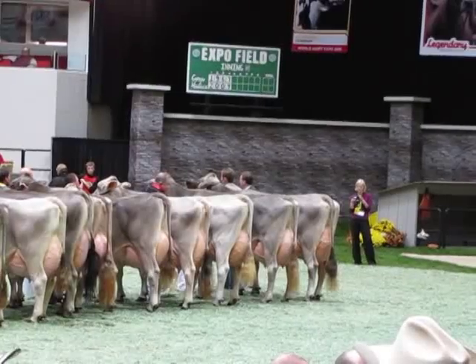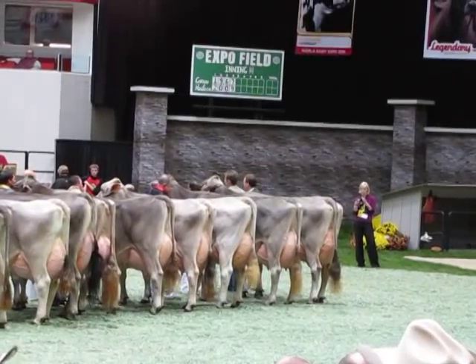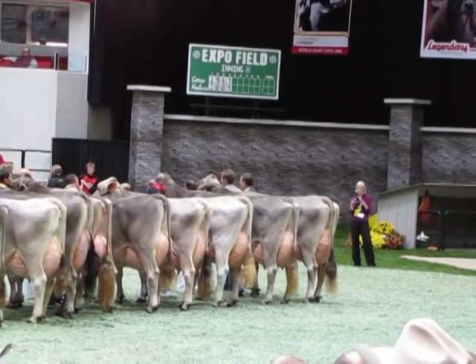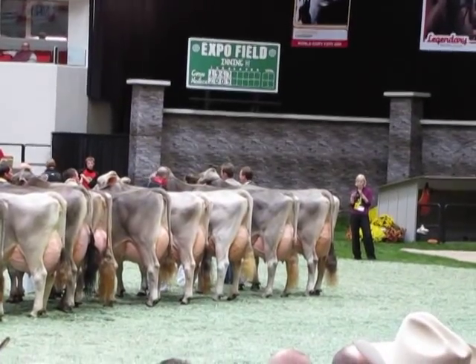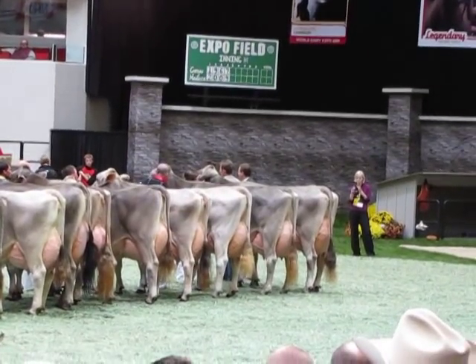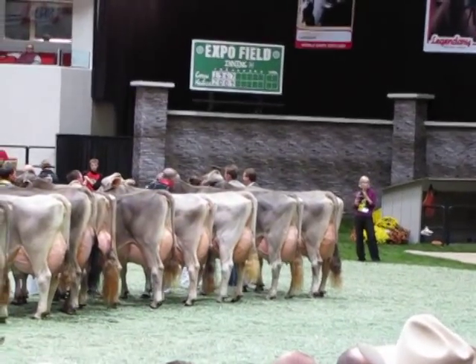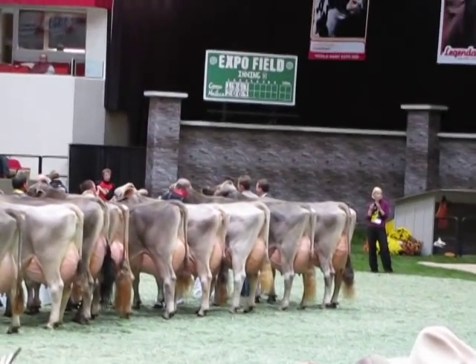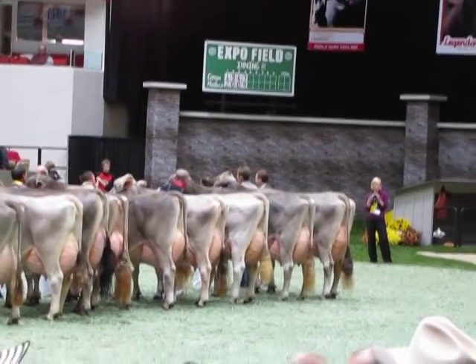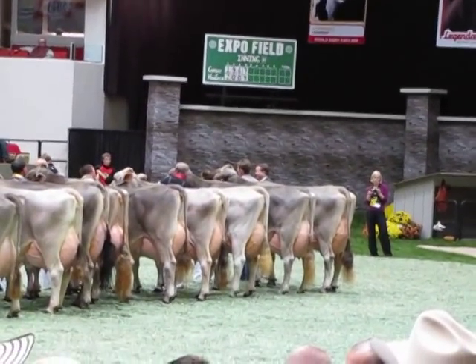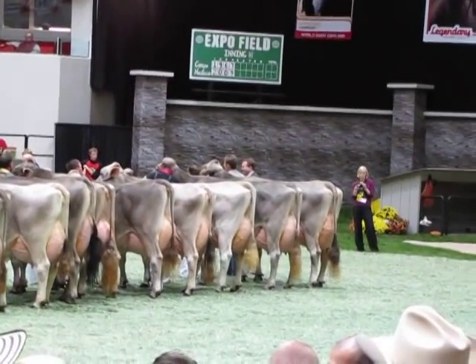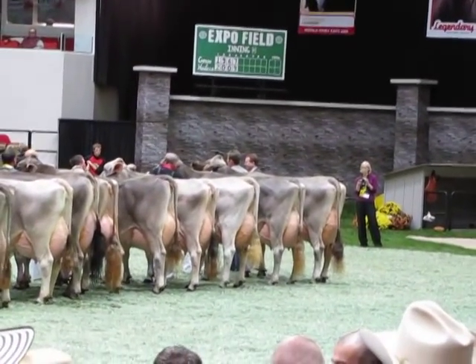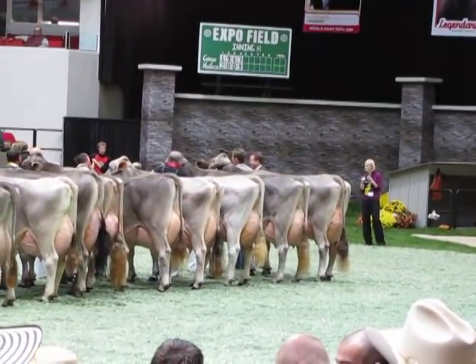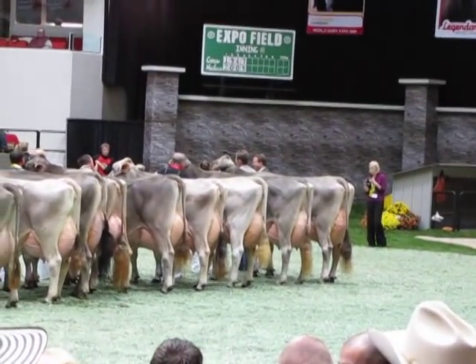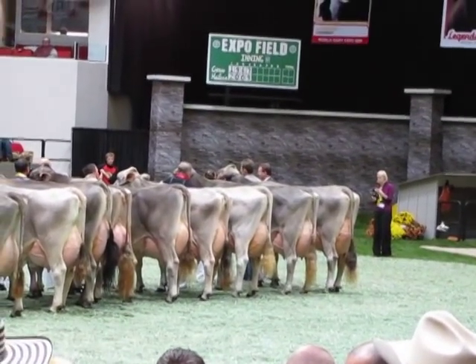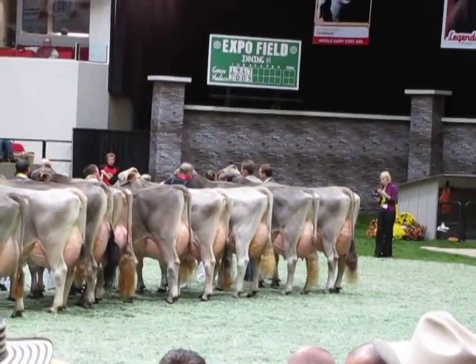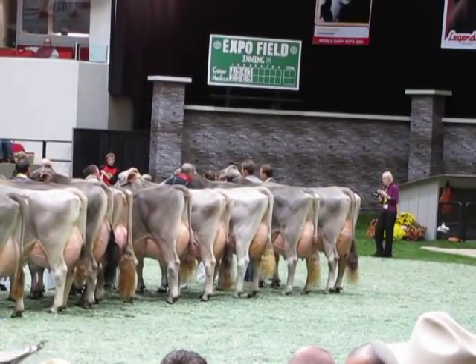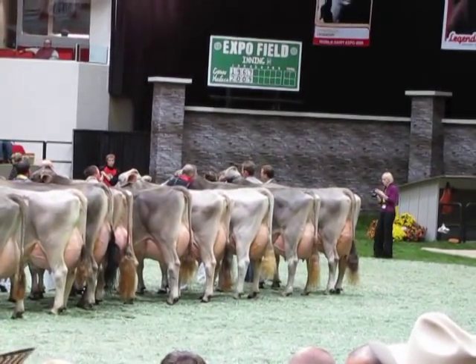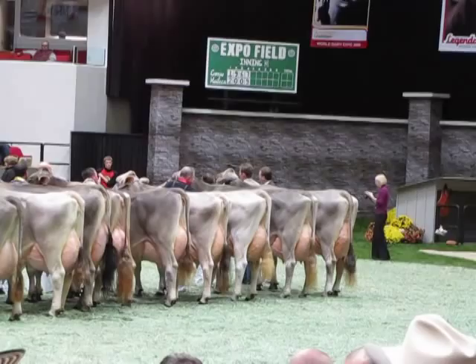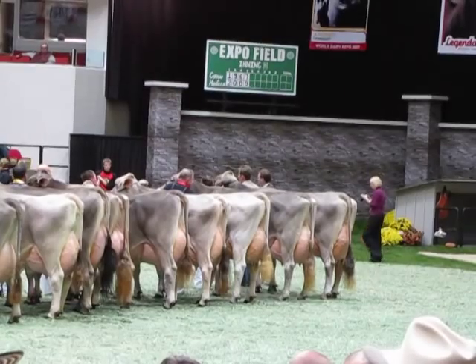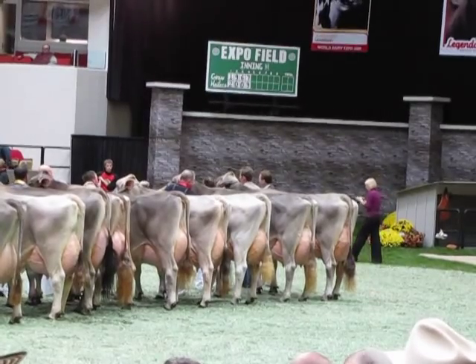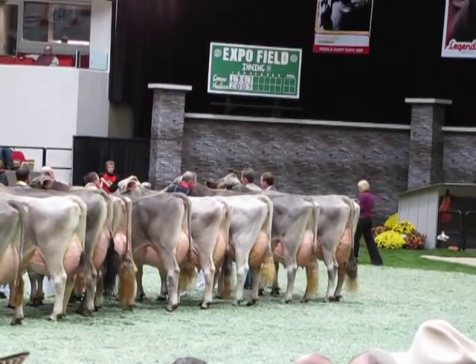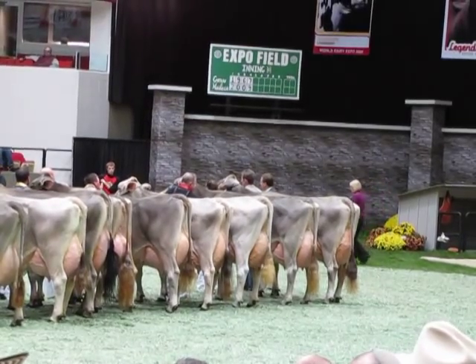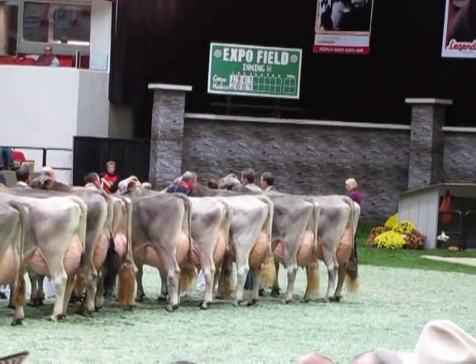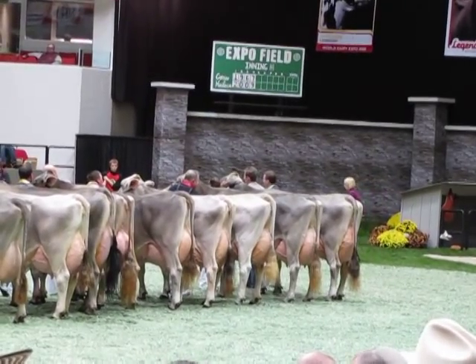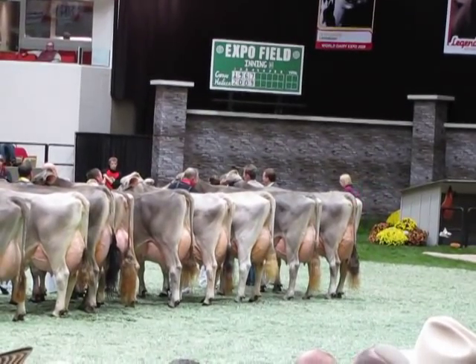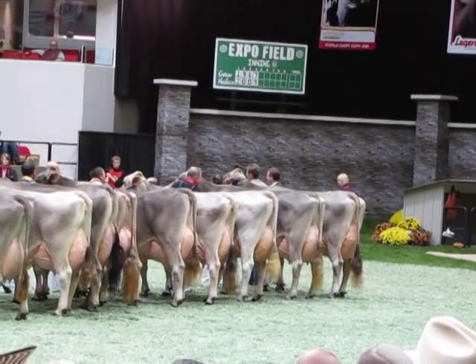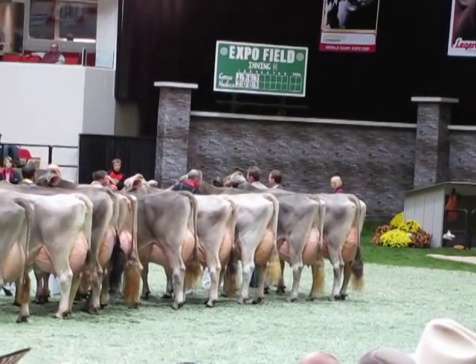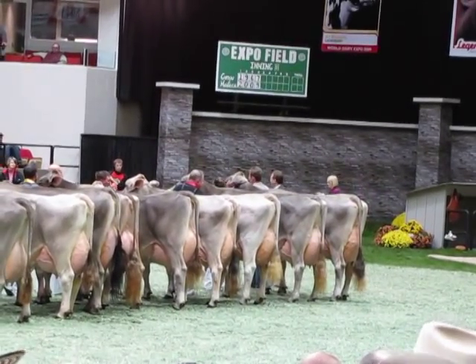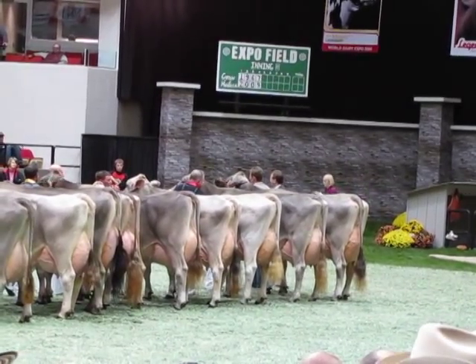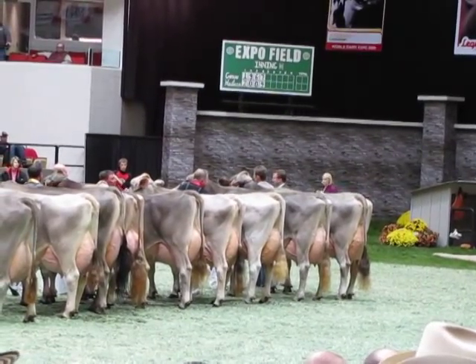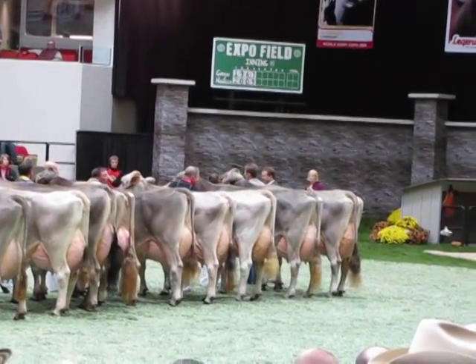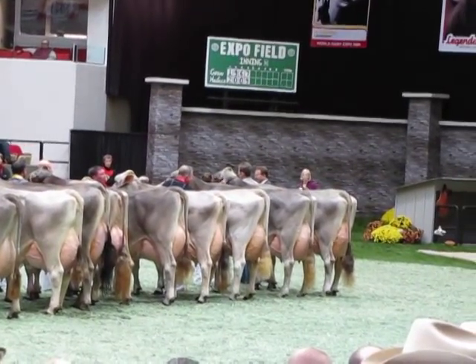And our winner in the class is entry number 3048, Old Mill Snickerdoodle, from Alan Bassner of Upperville, Virginia. Congratulations.